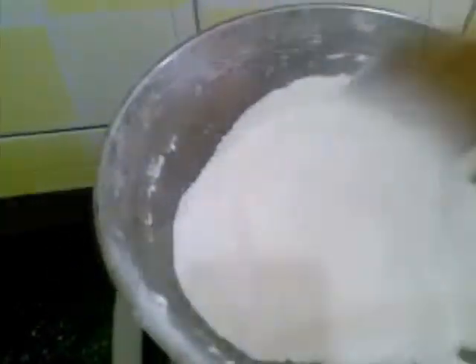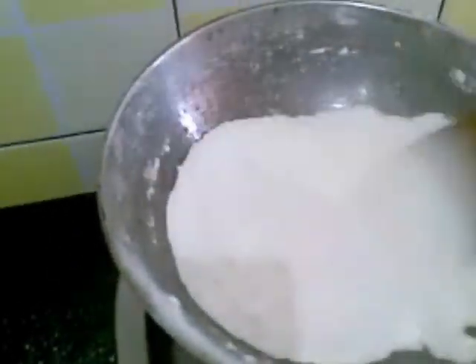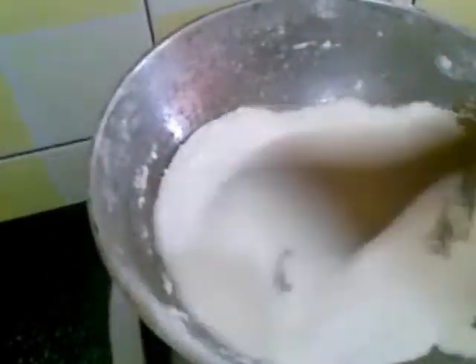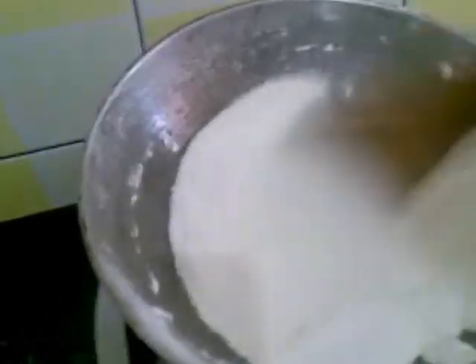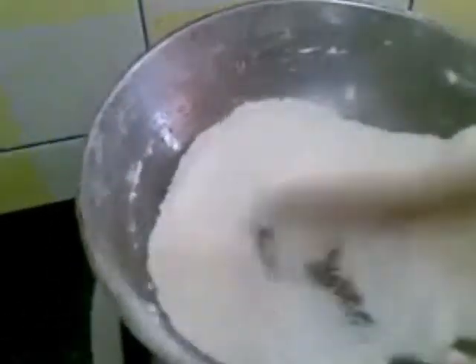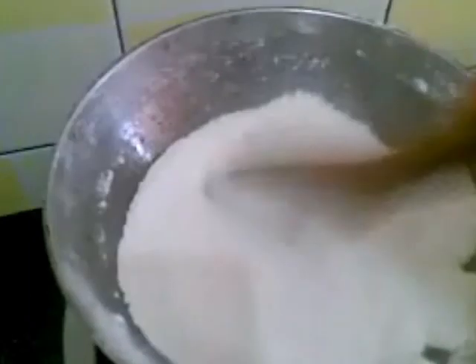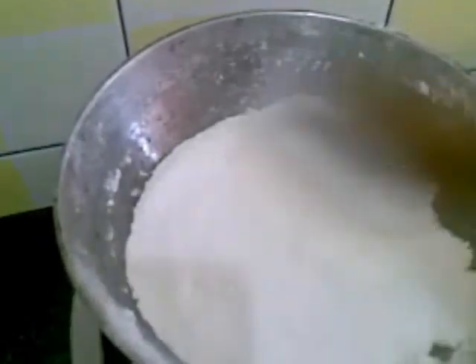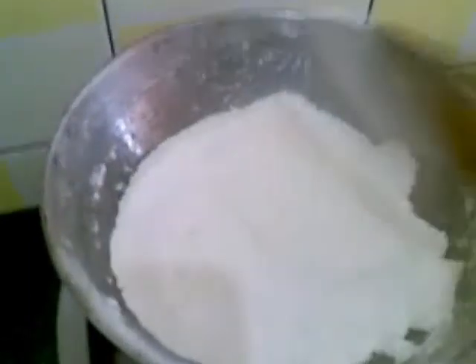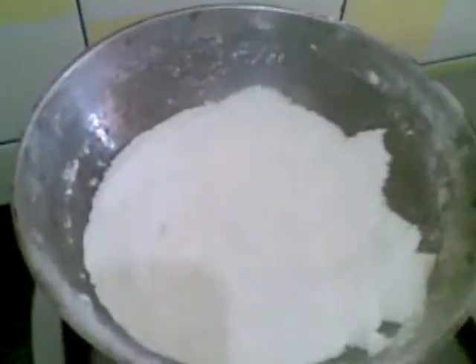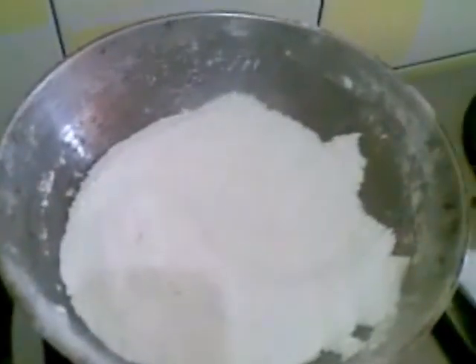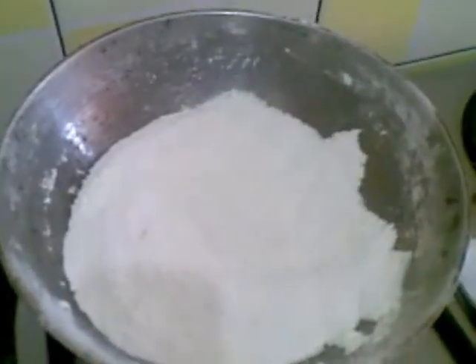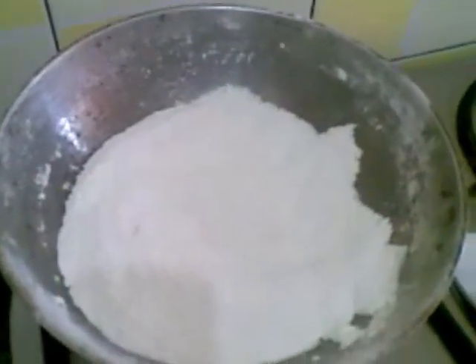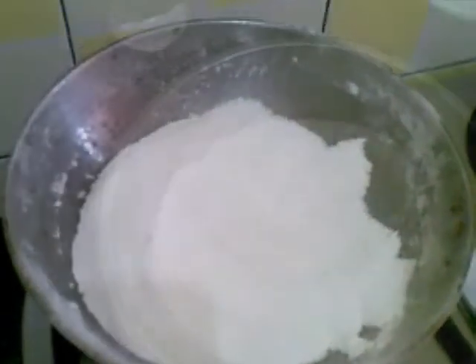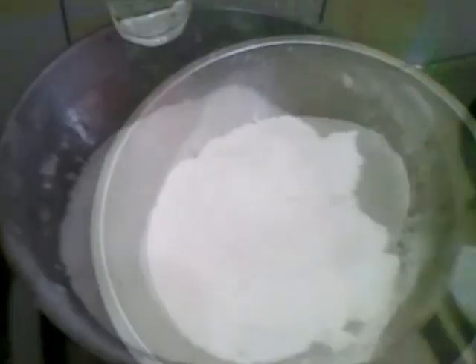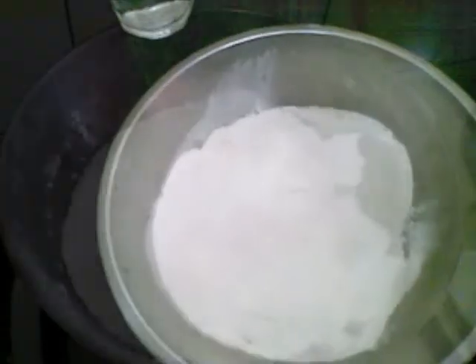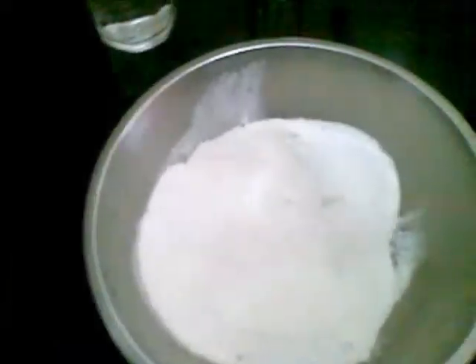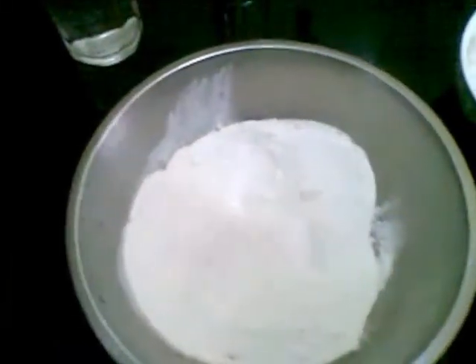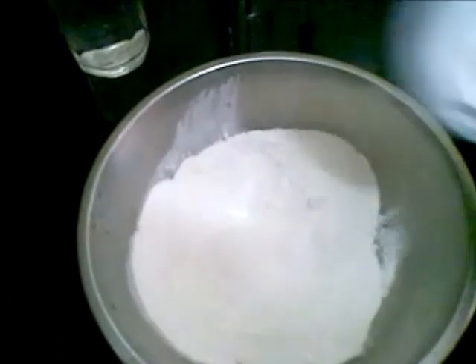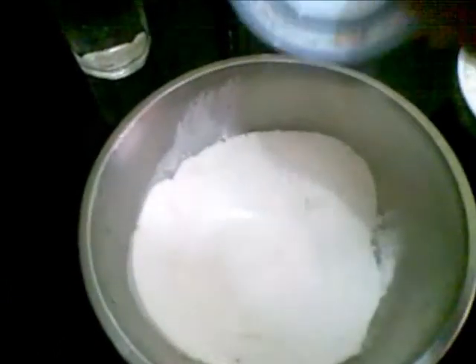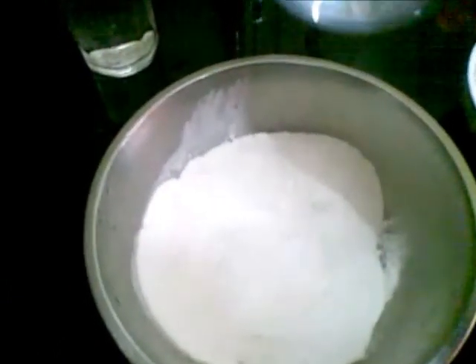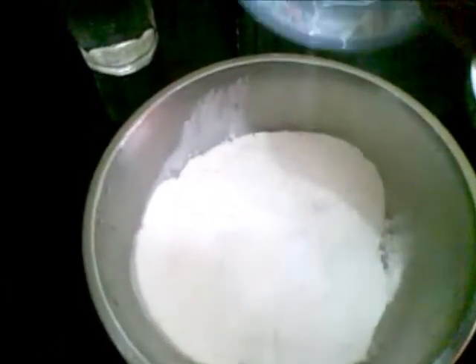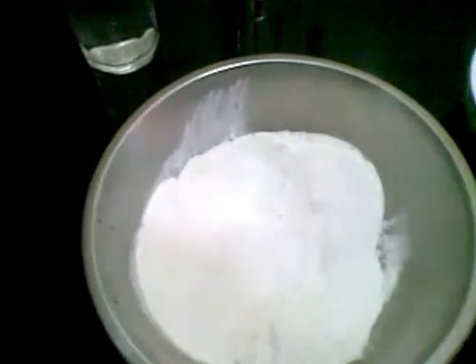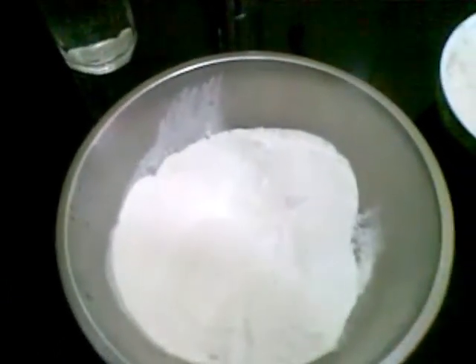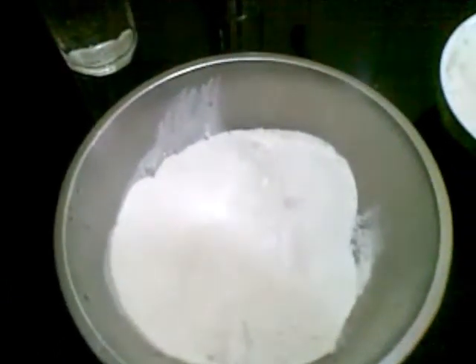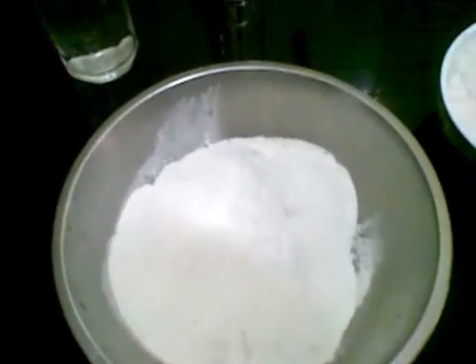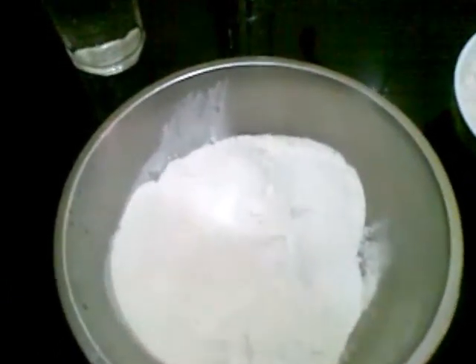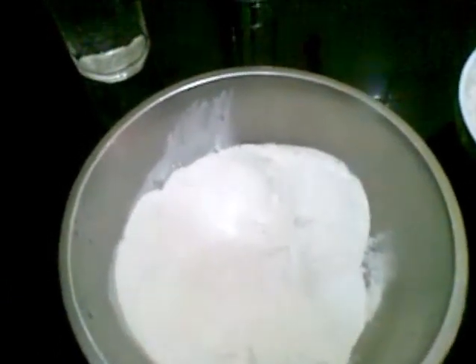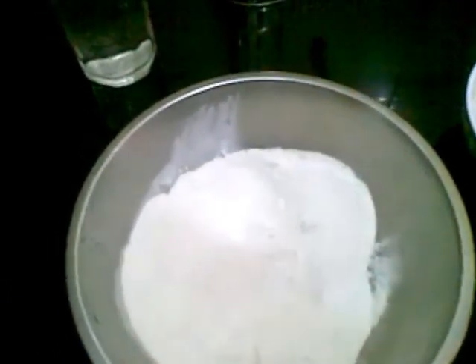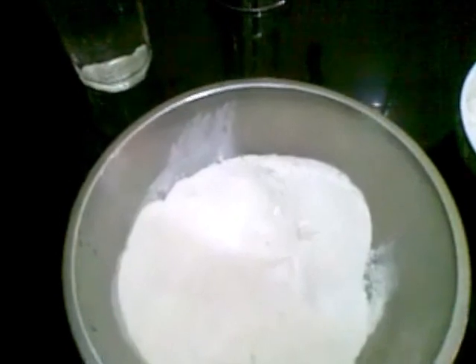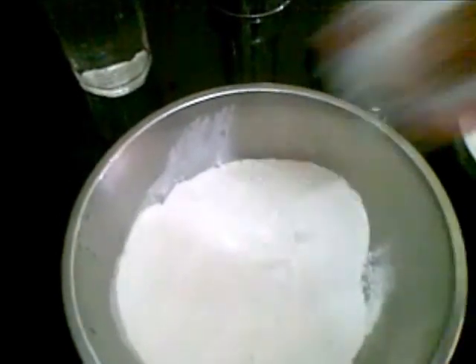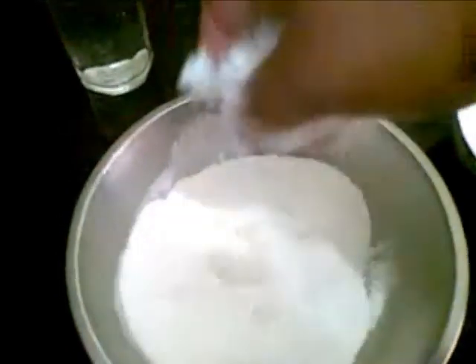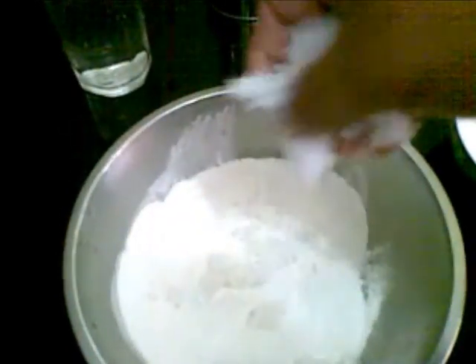This is ready now. Now I will remove this into the bowl. Now to this add a little salt and a little freshly grated coconut.